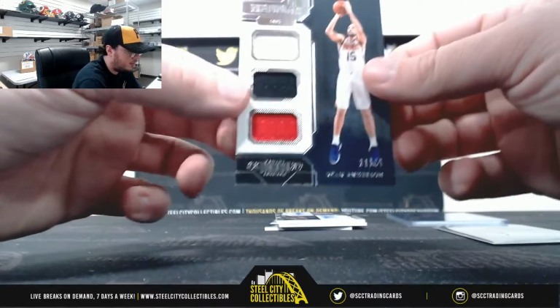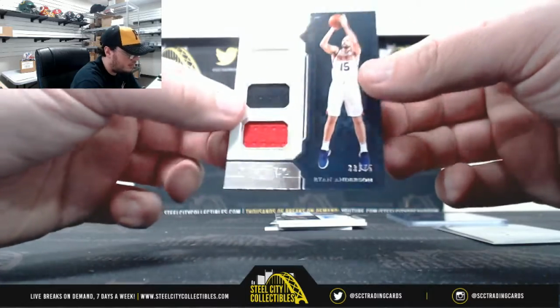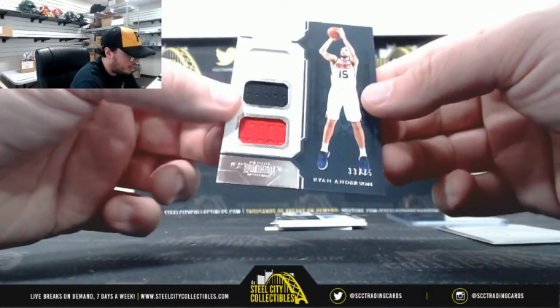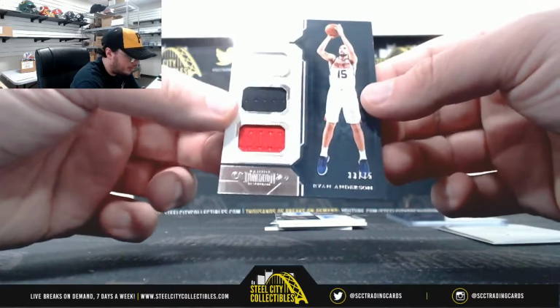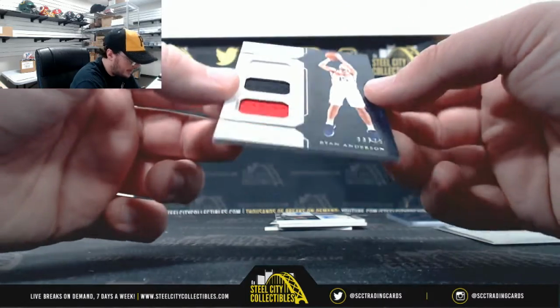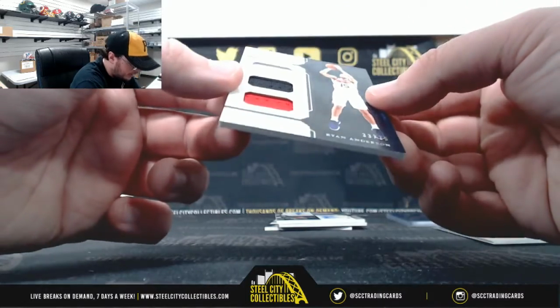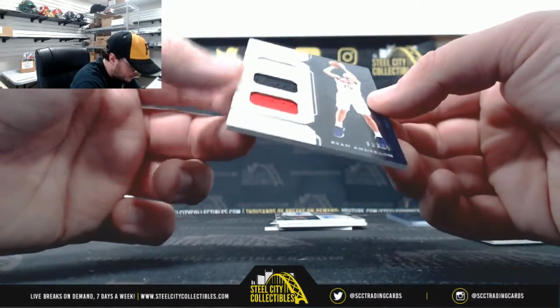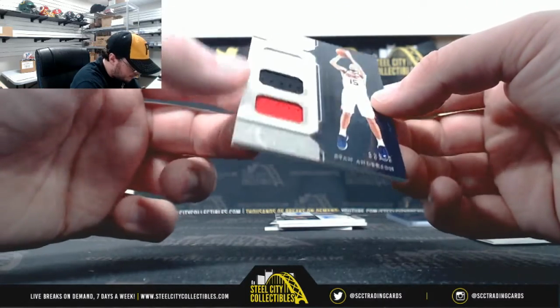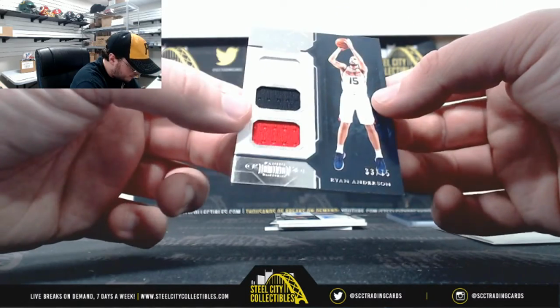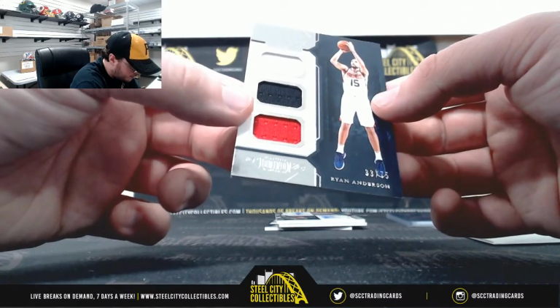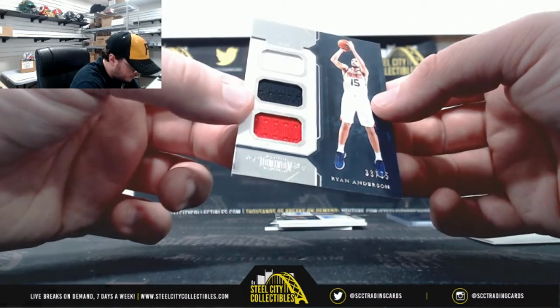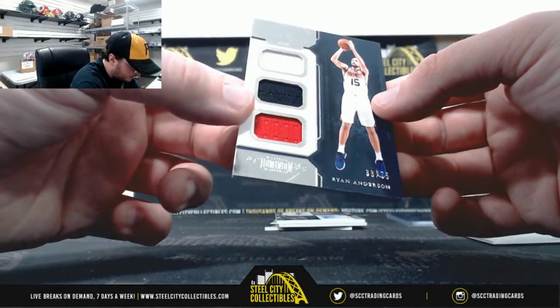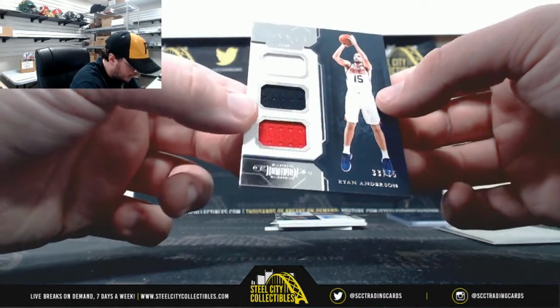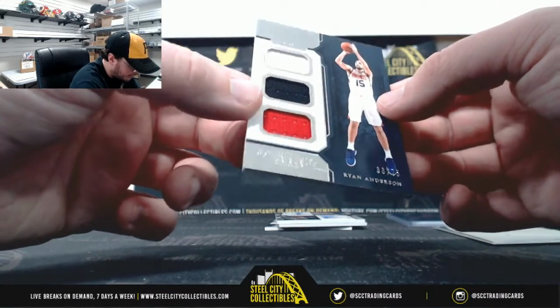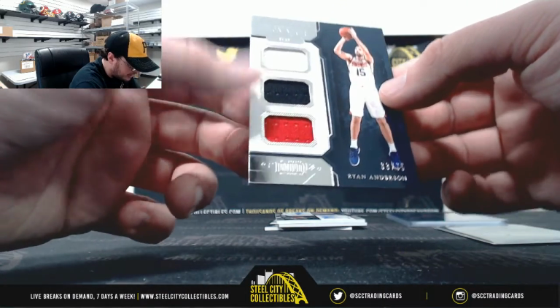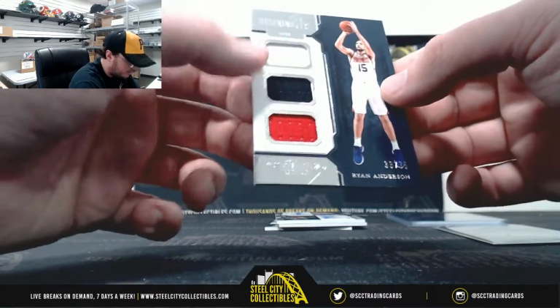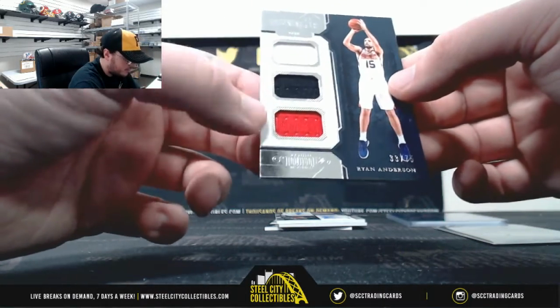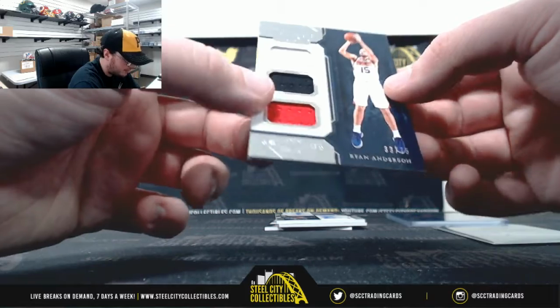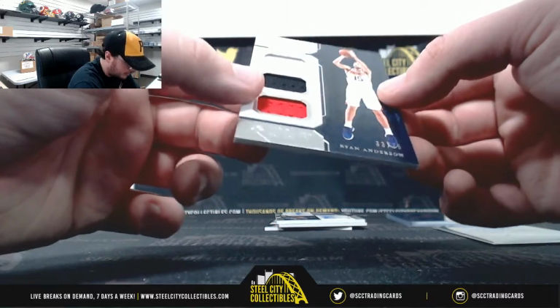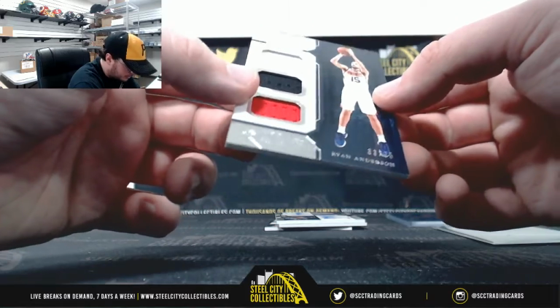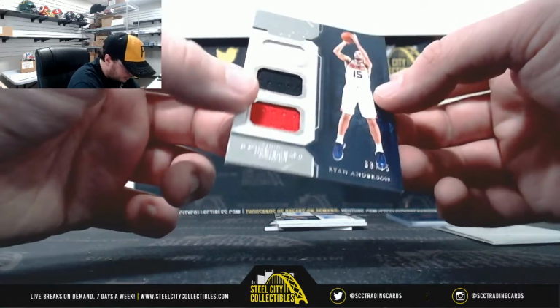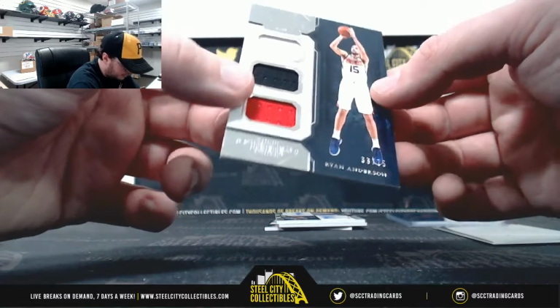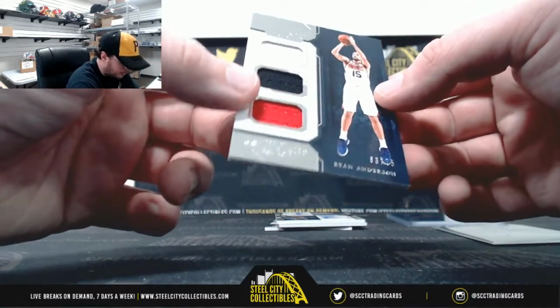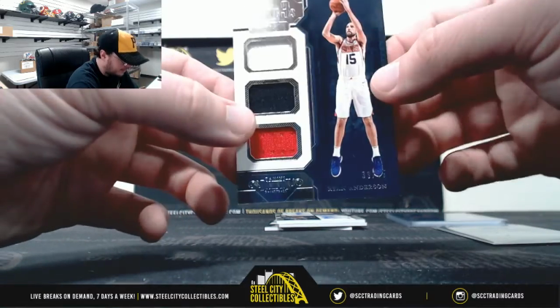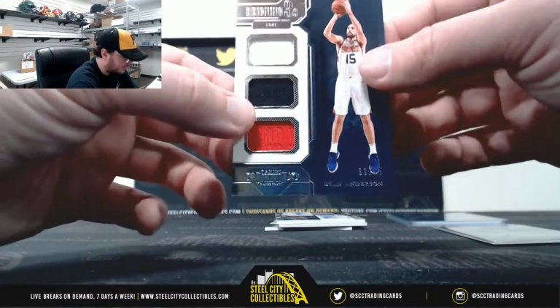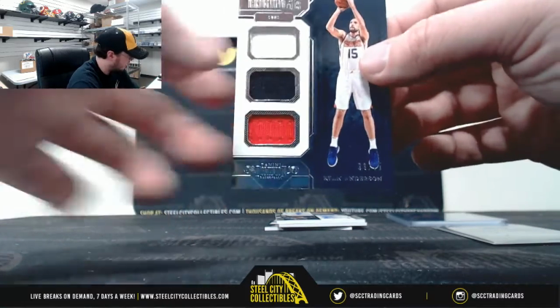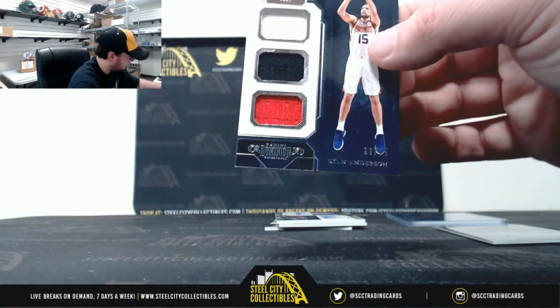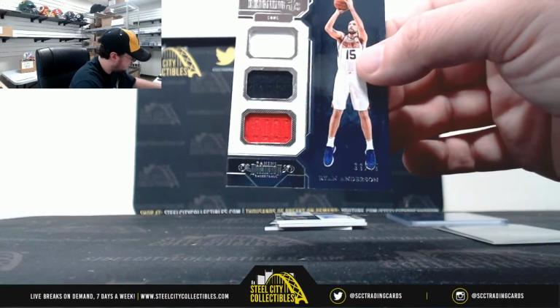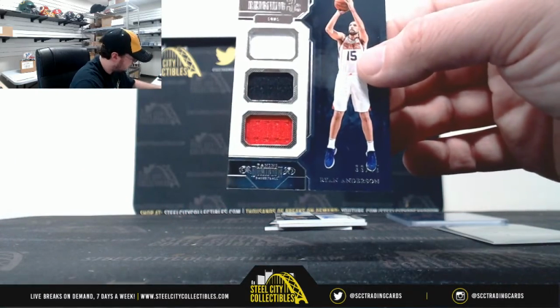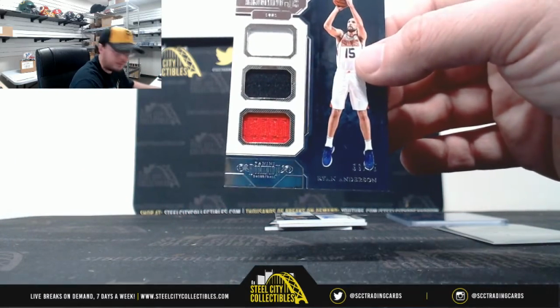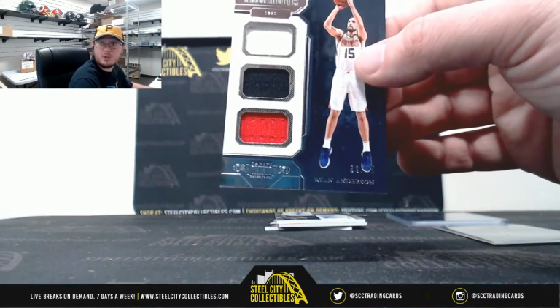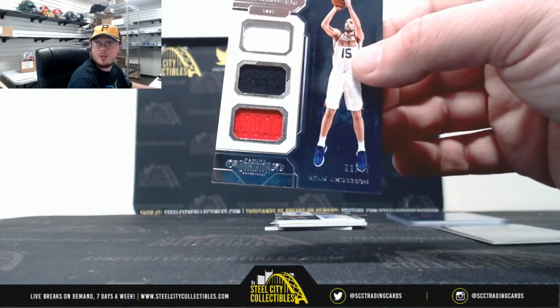Got Ryan Anderson, Reigning 3's Triple Relic, 33 of 75. Number 3, Christian B.